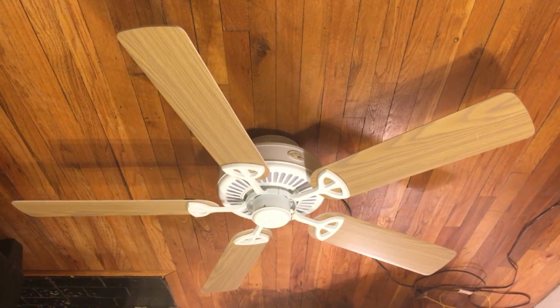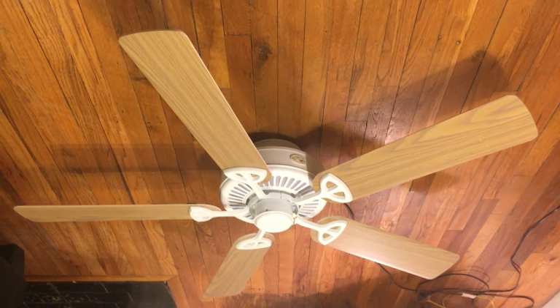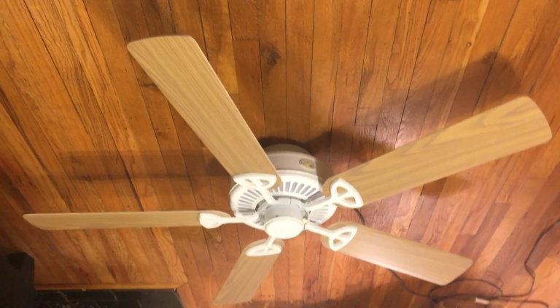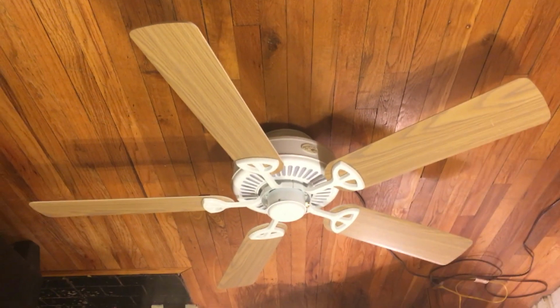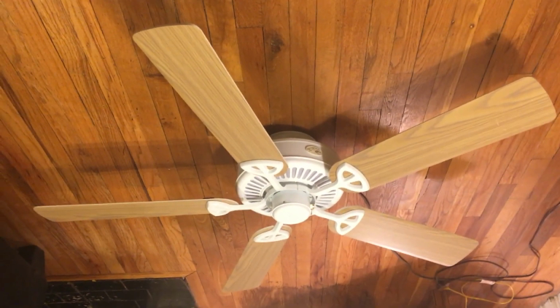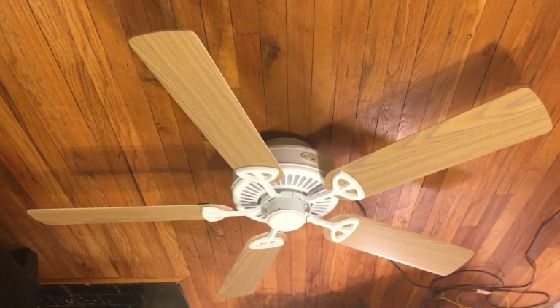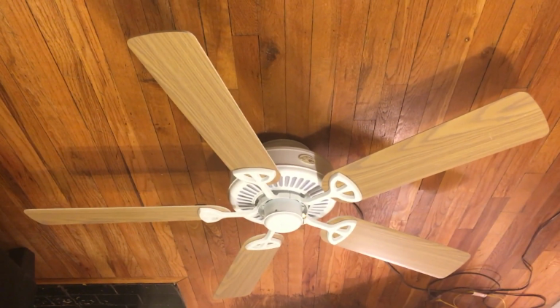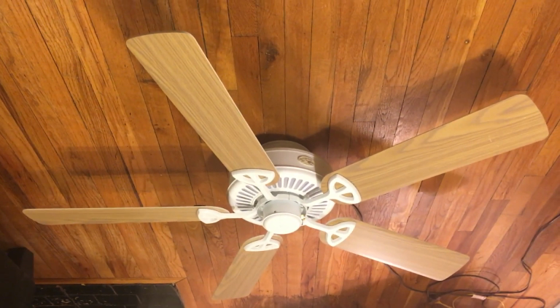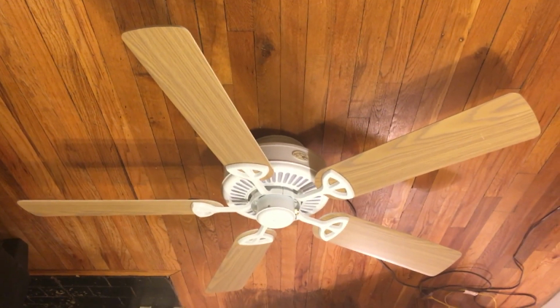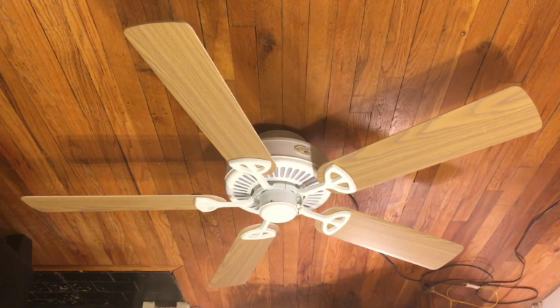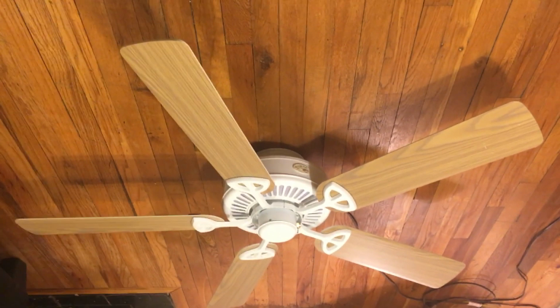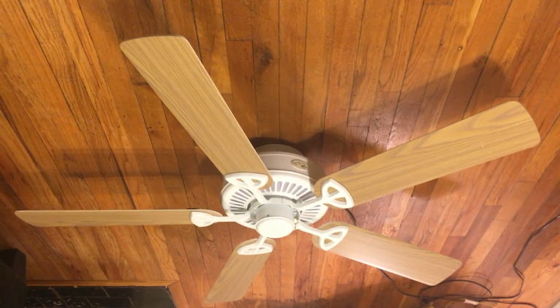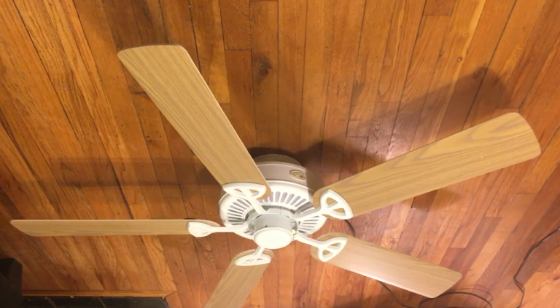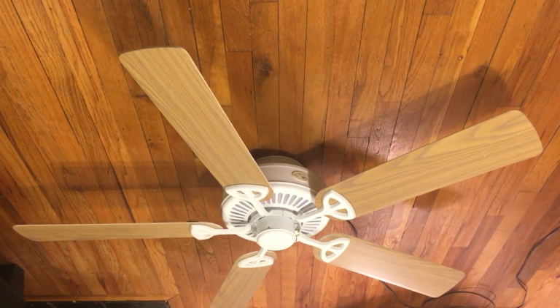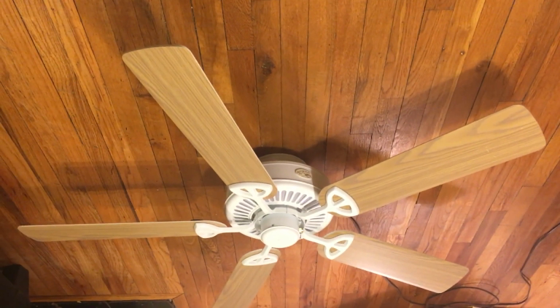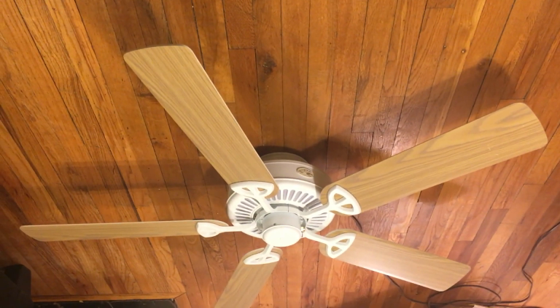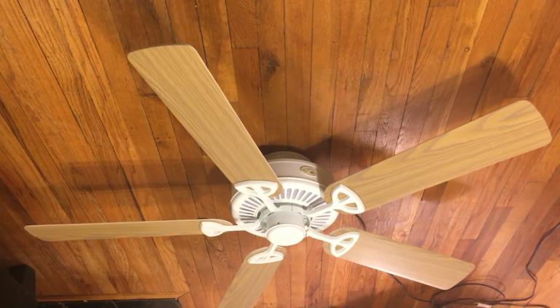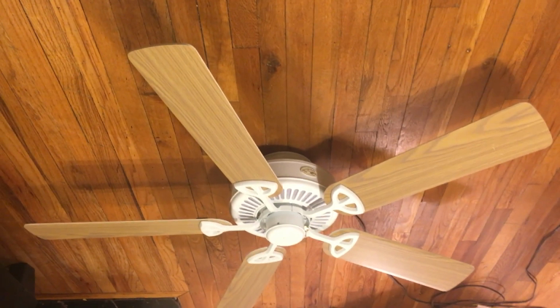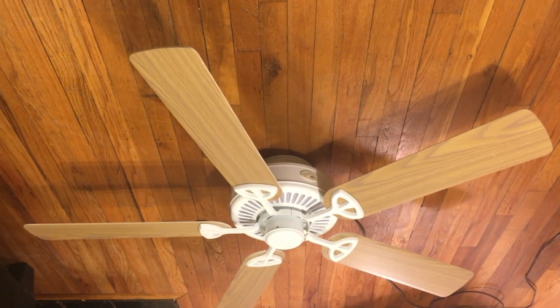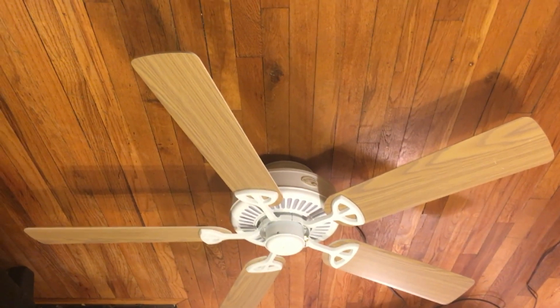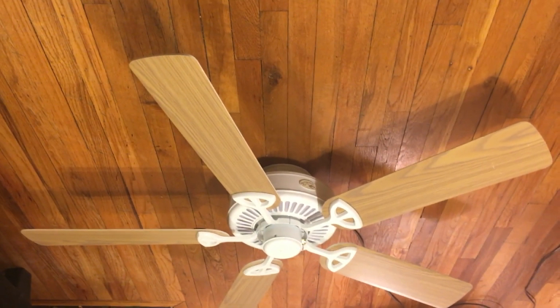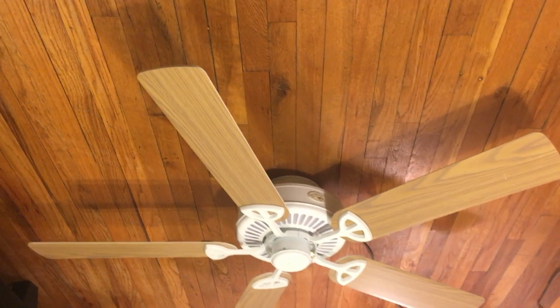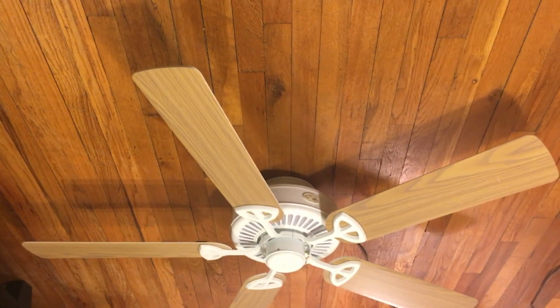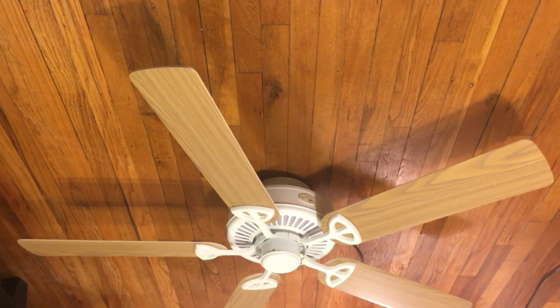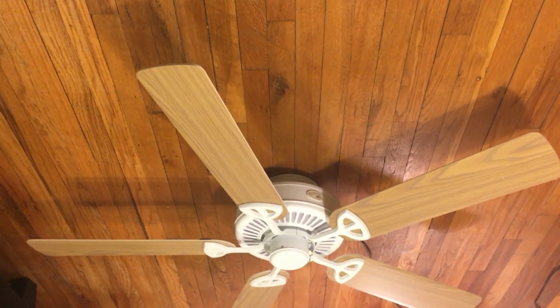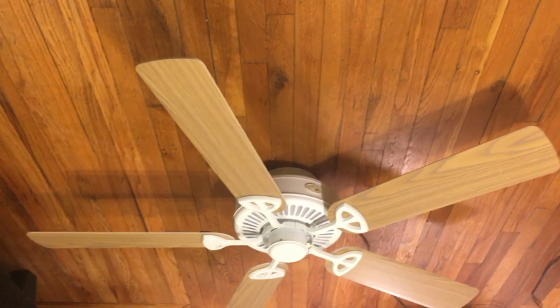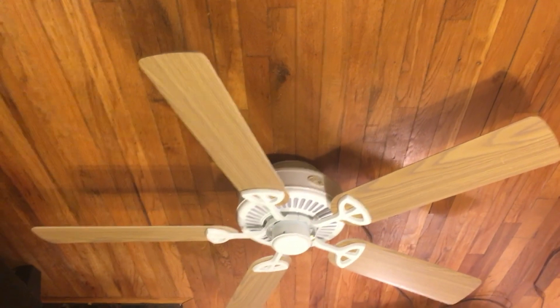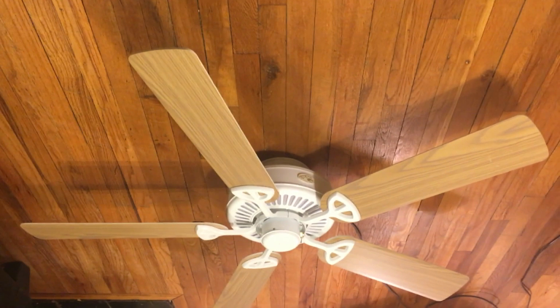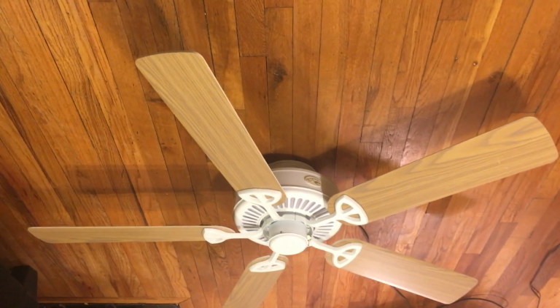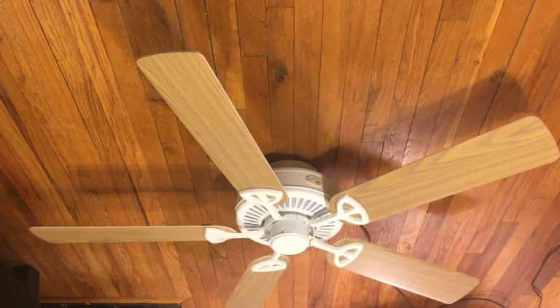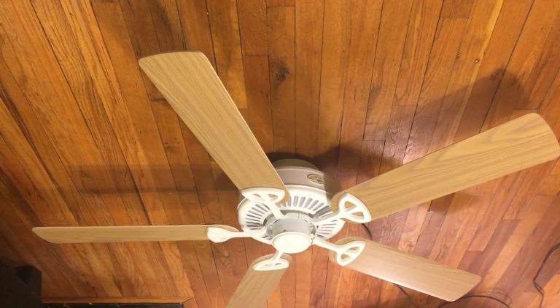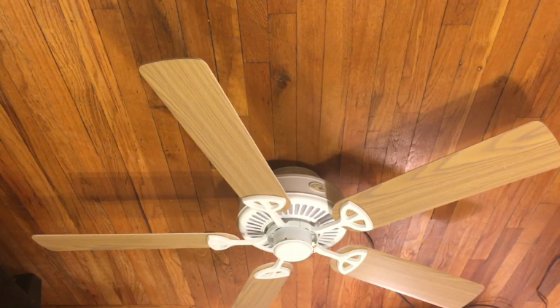These fans — I really do like a lot for the simplicity they have. Not so many newer fans really have a simple look to them nowadays; they just have a very modern look that I'm just not too fond of.